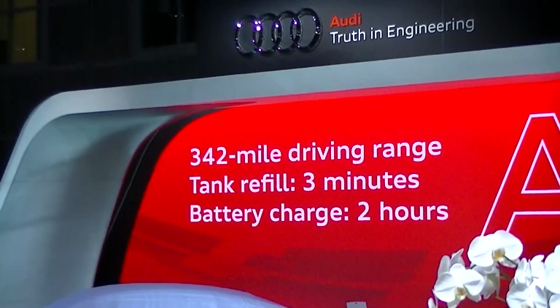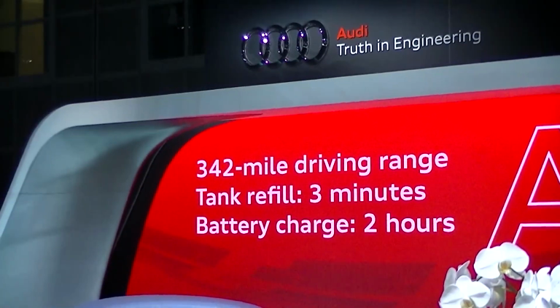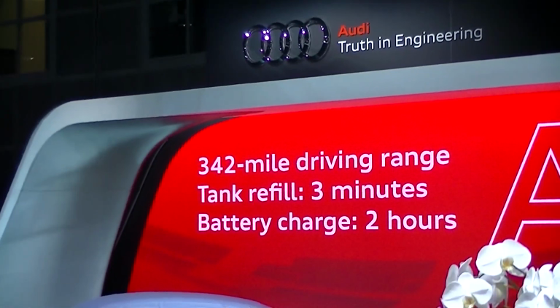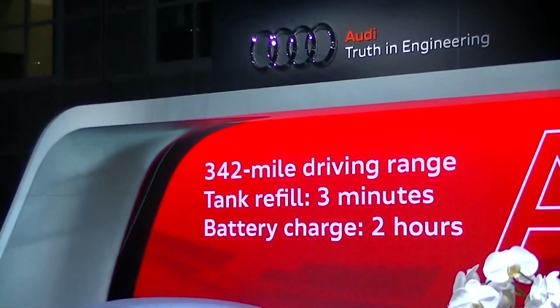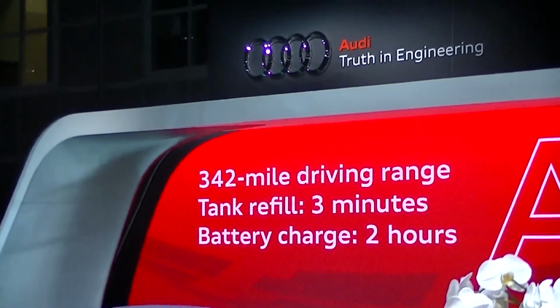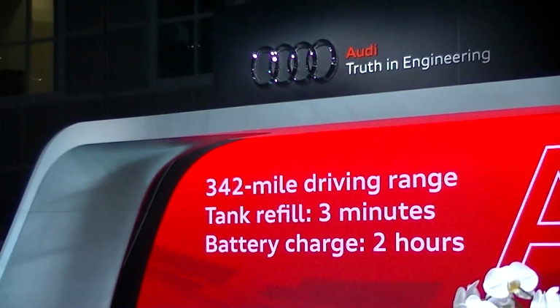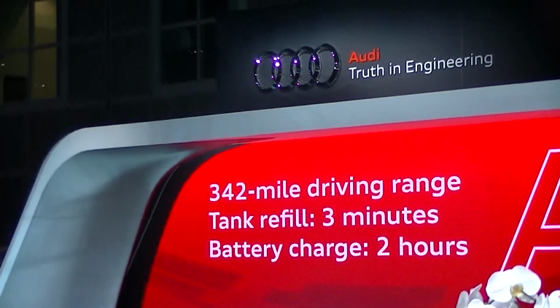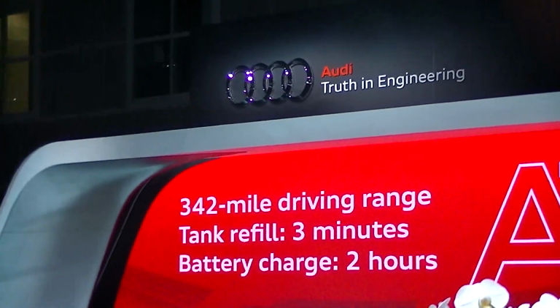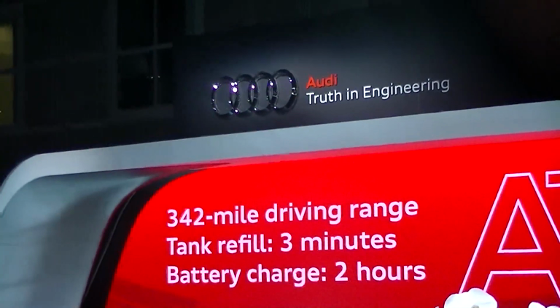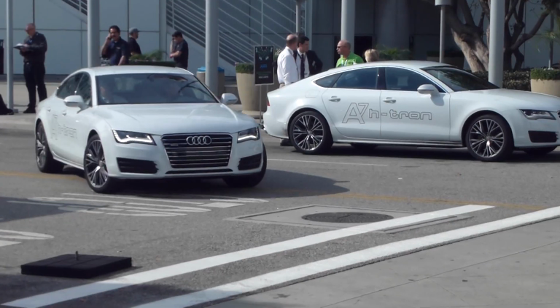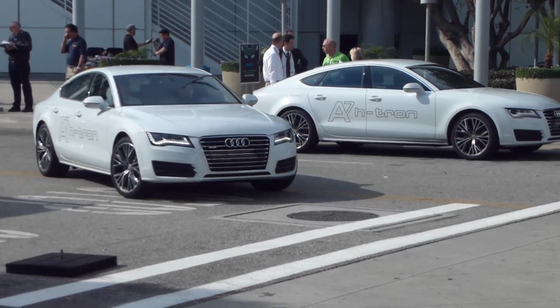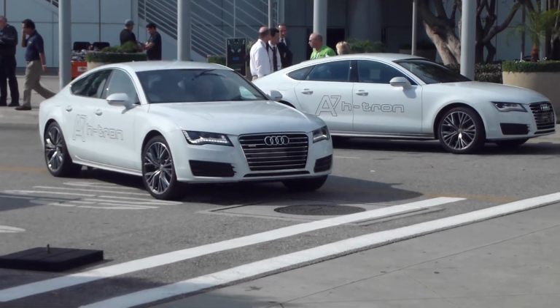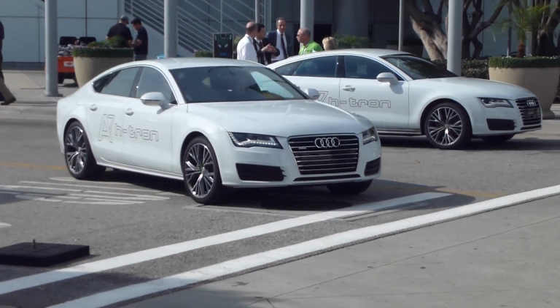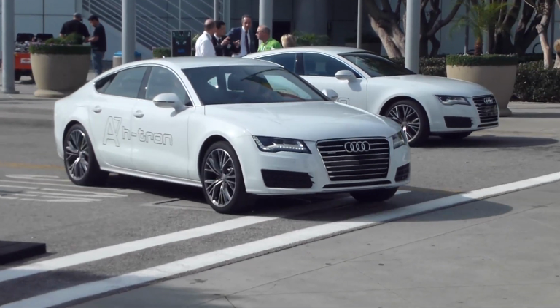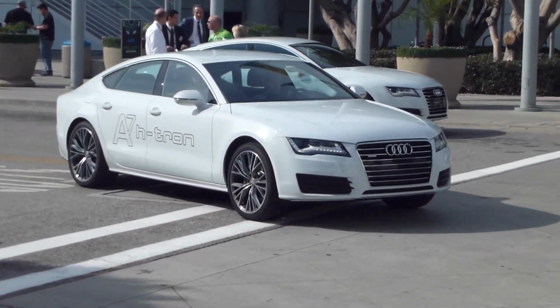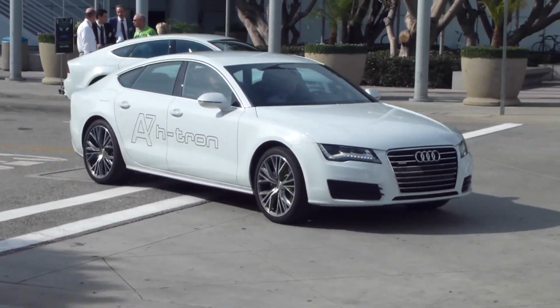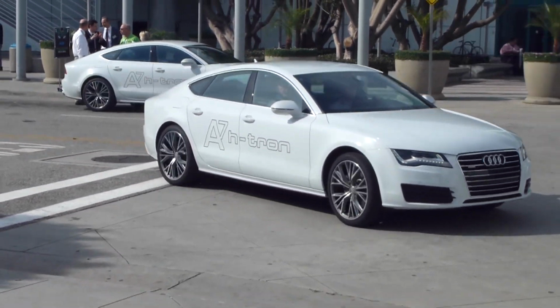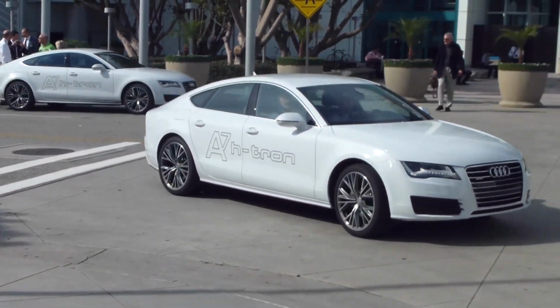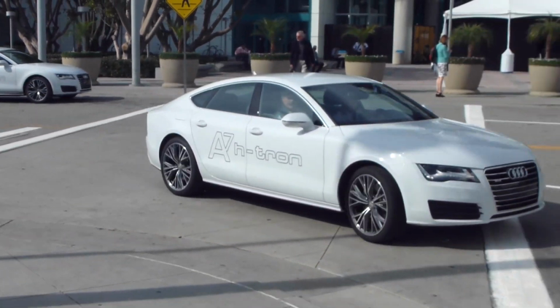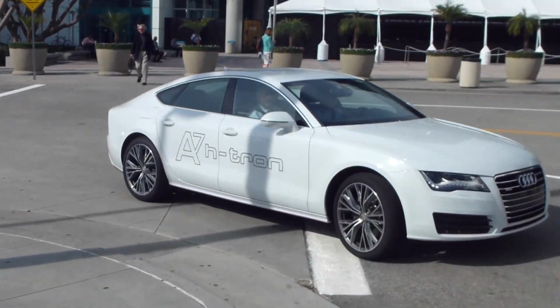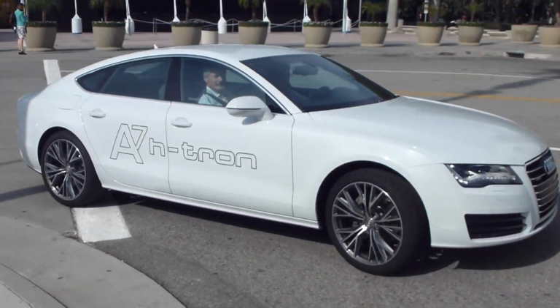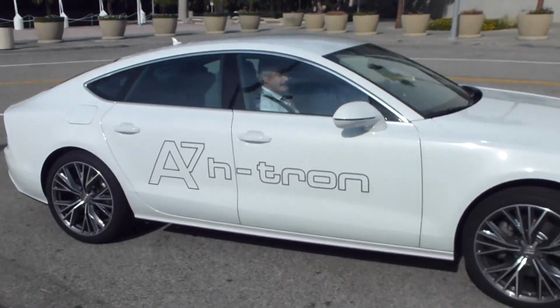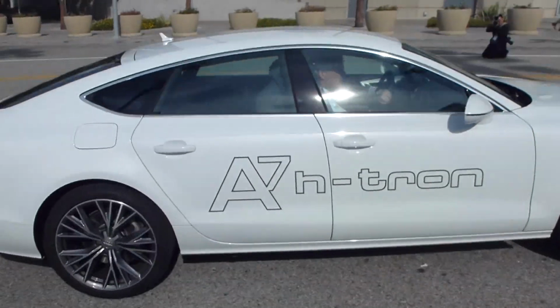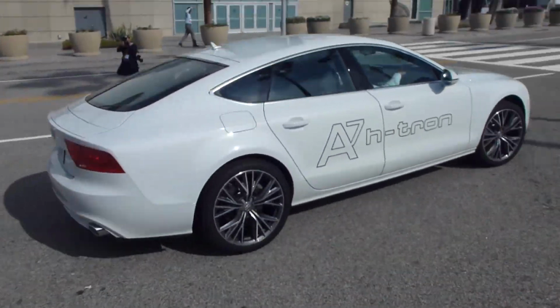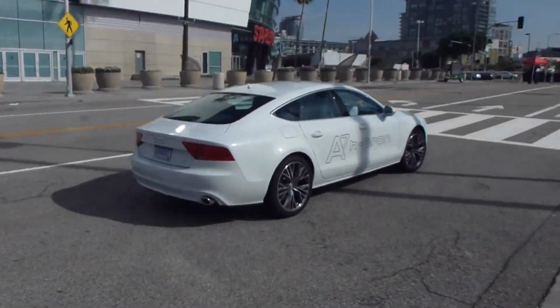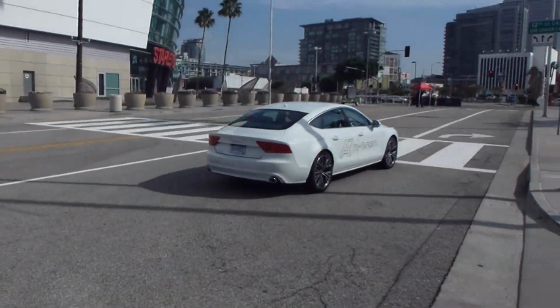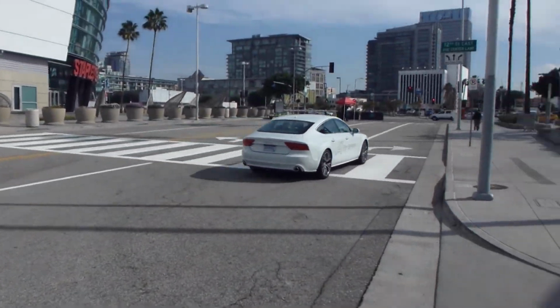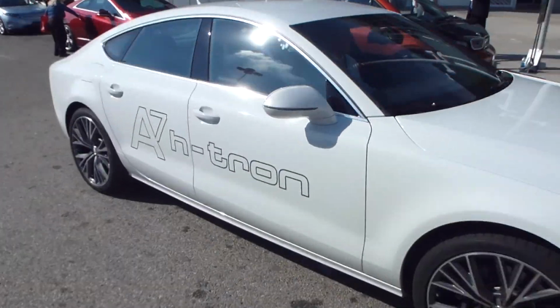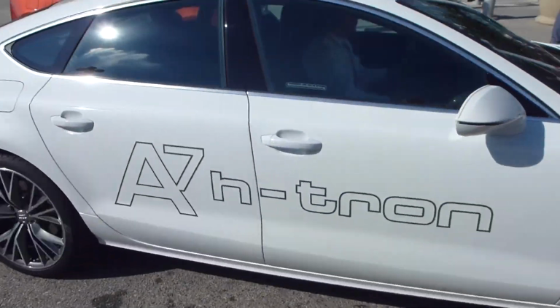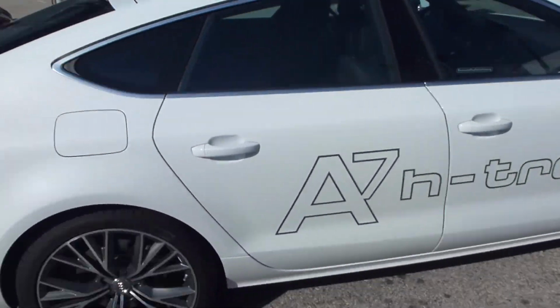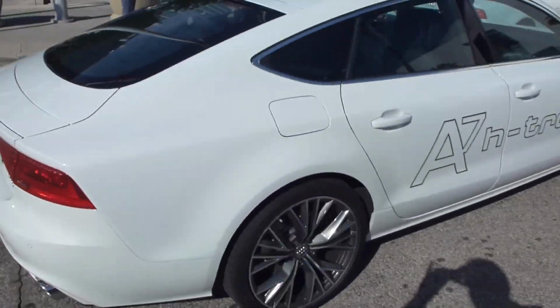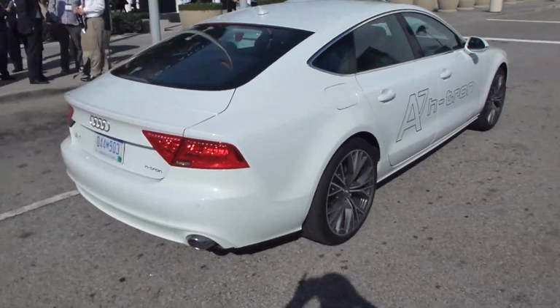They allow for long-distance trips of 342 miles without any charging or refill. It goes from 0 to 60 miles per hour in only 7.8 seconds, and it reaches a top speed of 130 miles per hour.